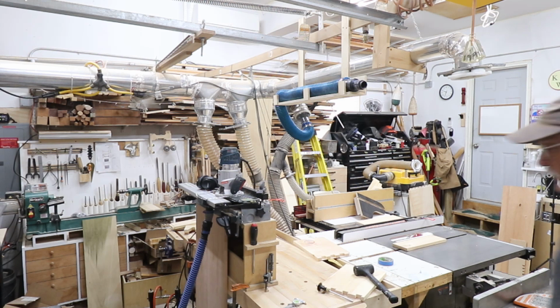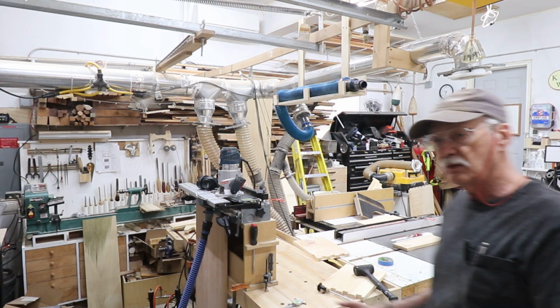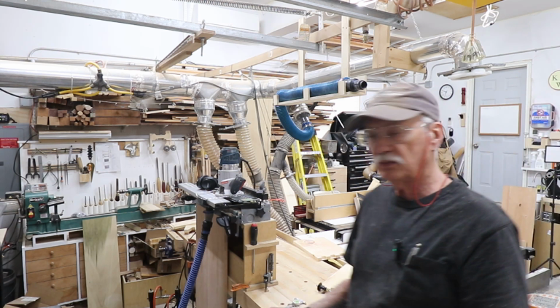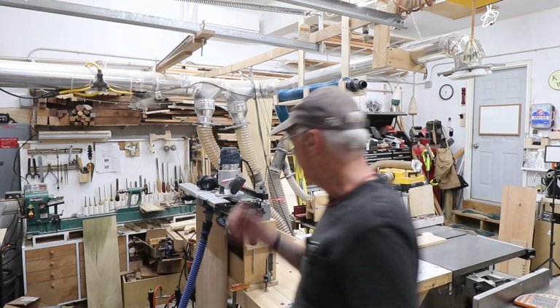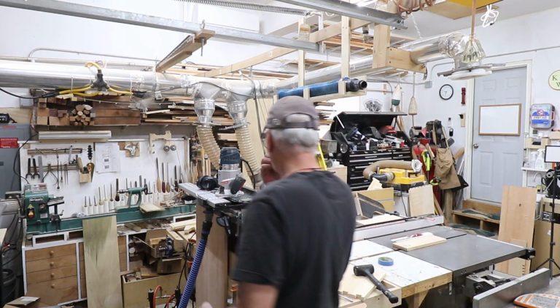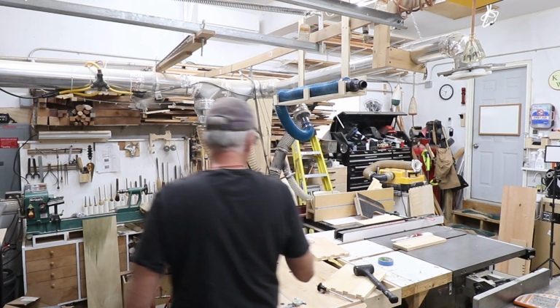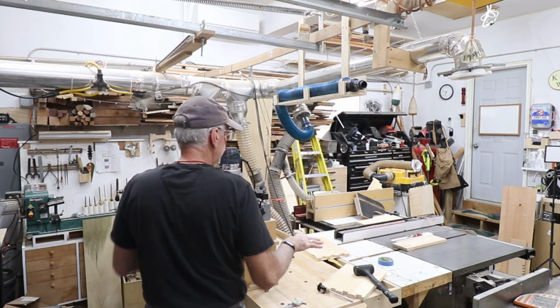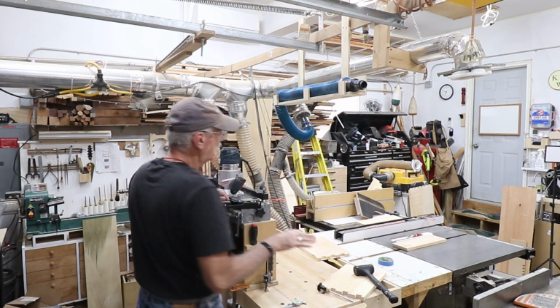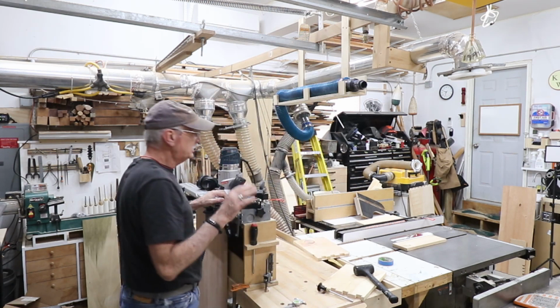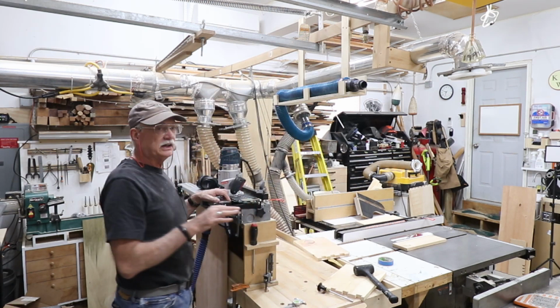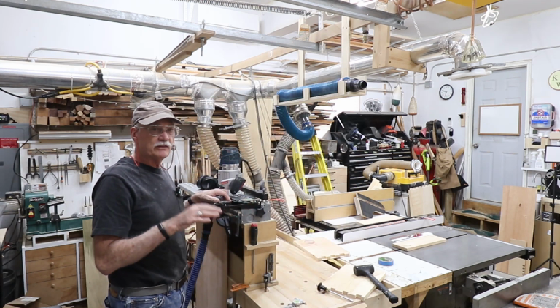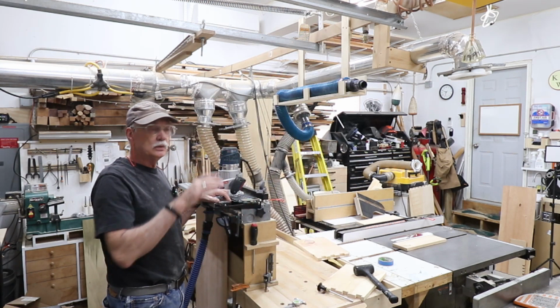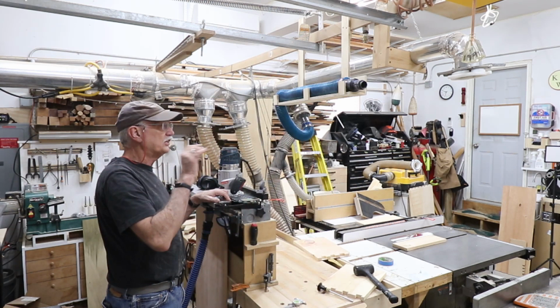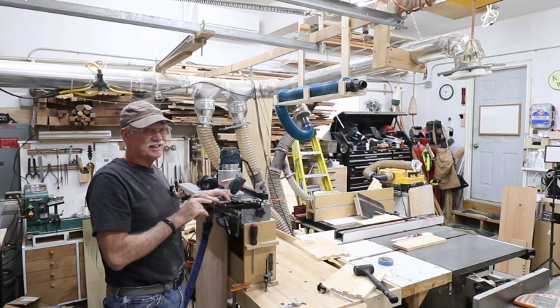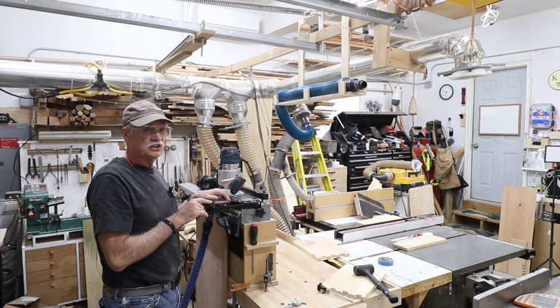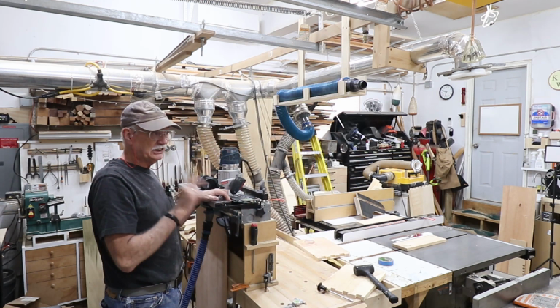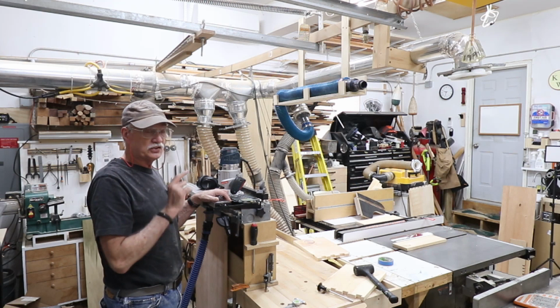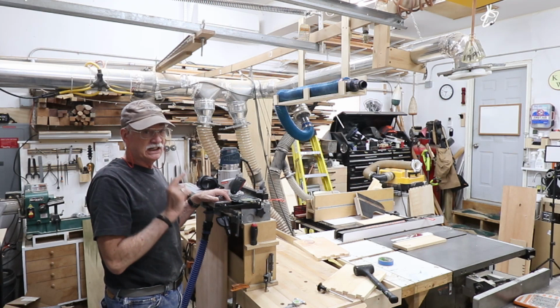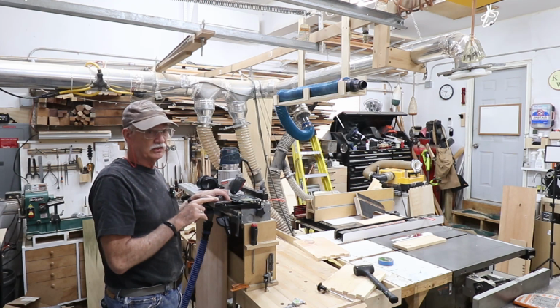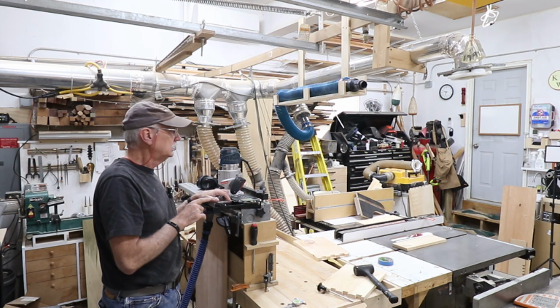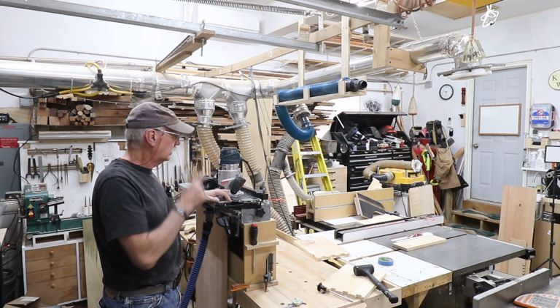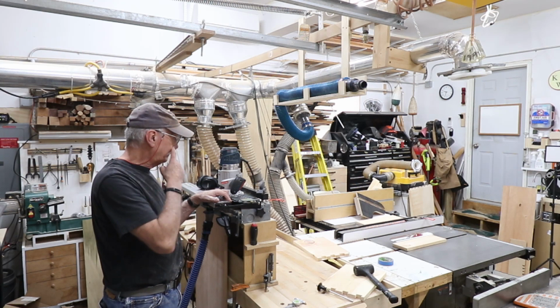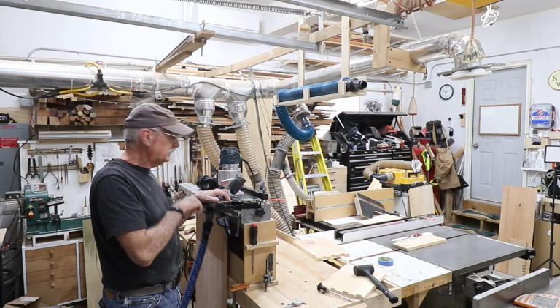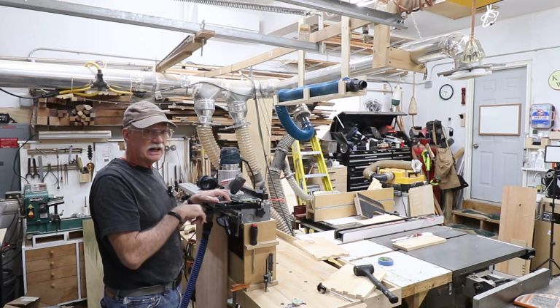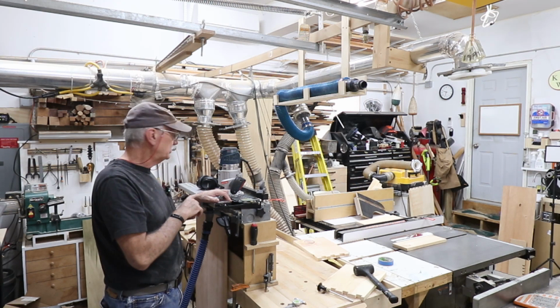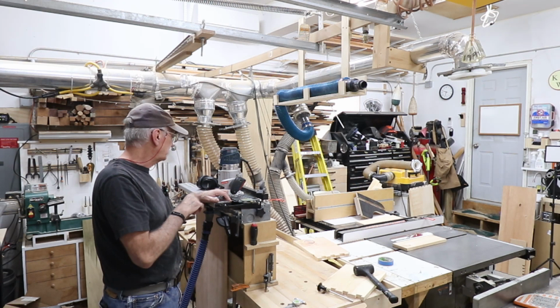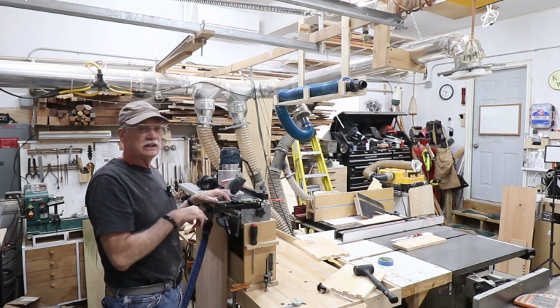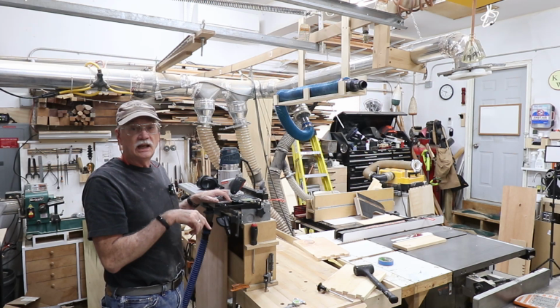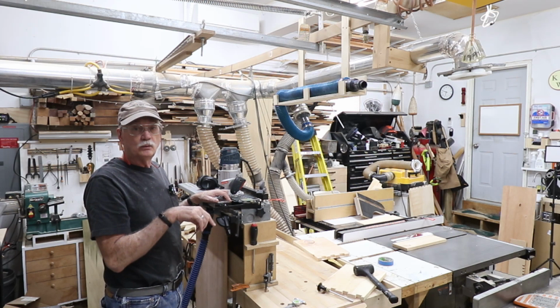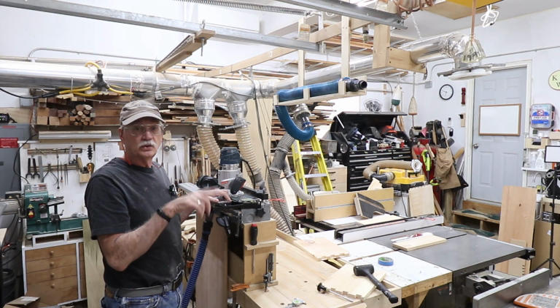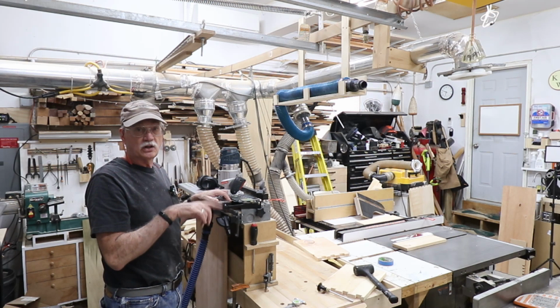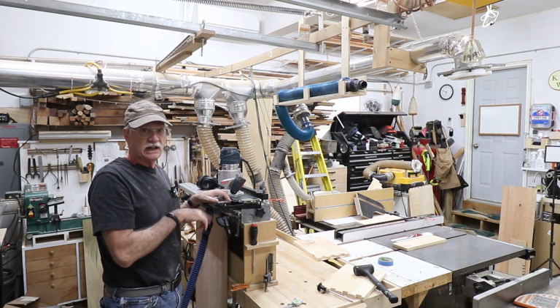This may be a relatively short video because I'm just going to do these. I want to demonstrate how I have to do the sides, which is going to be an interesting story in itself. Let me get this out of here, check some of the fit, and then we'll get started on the sides.